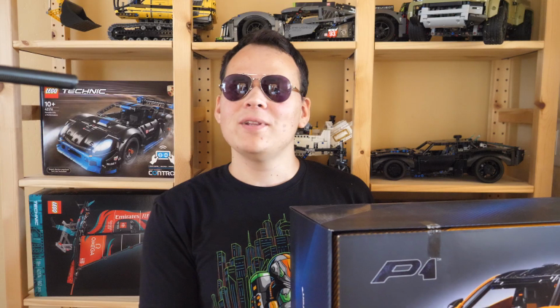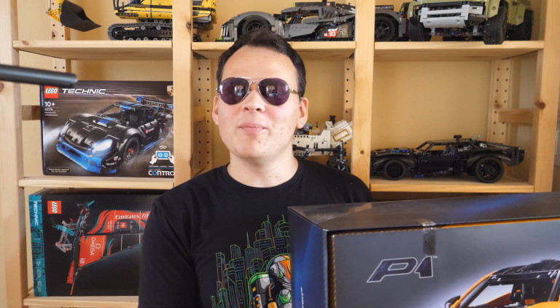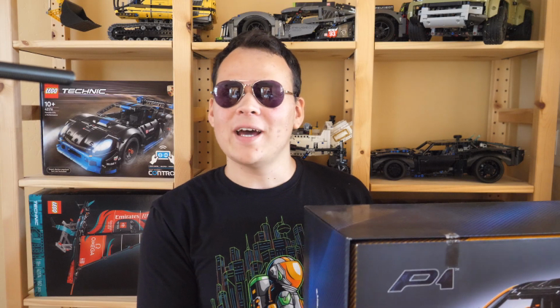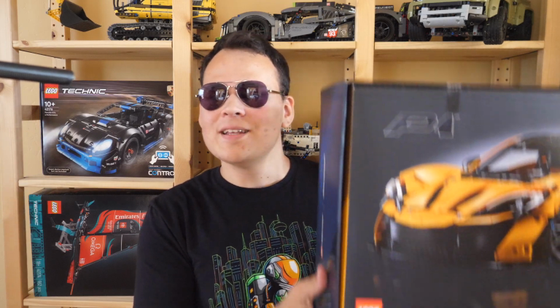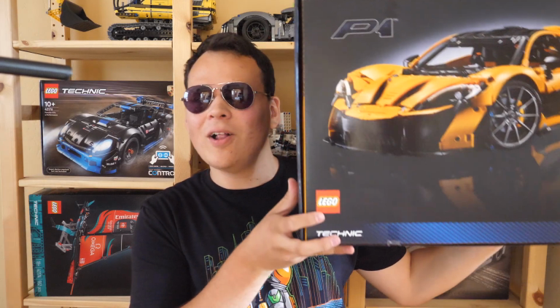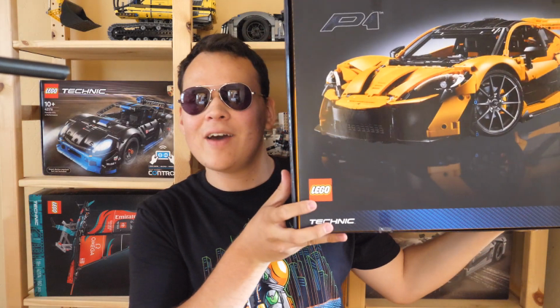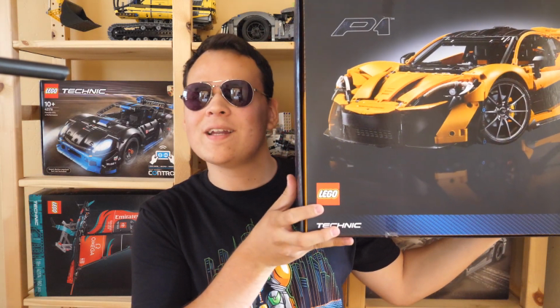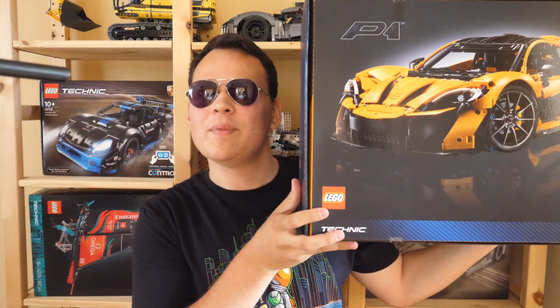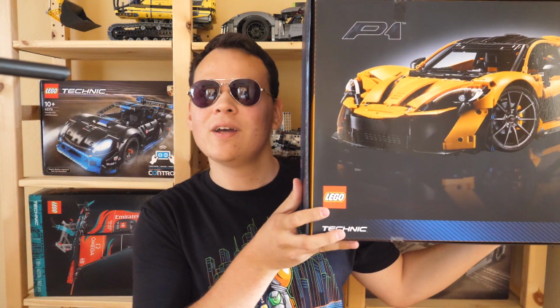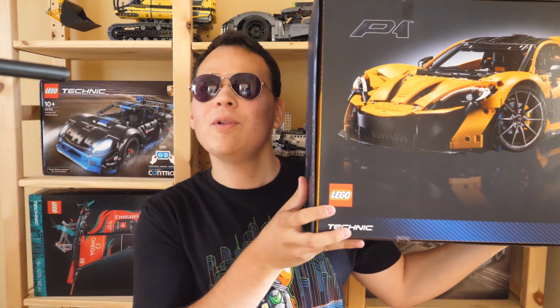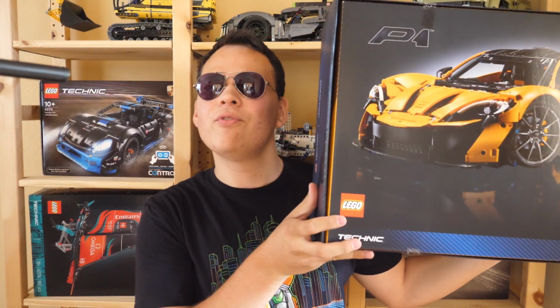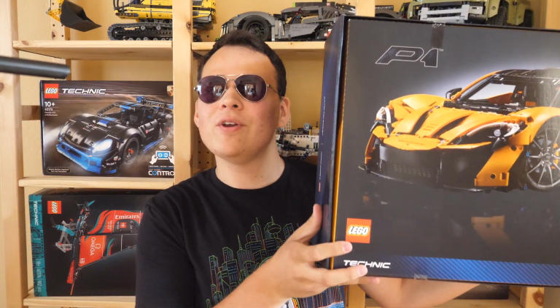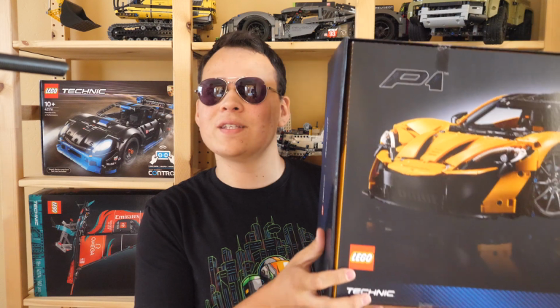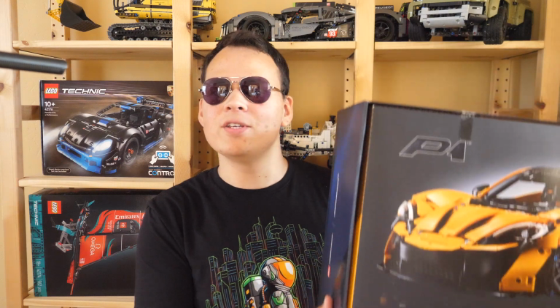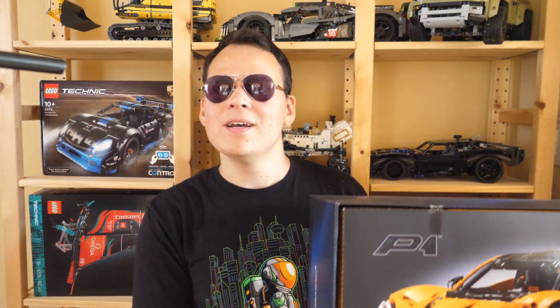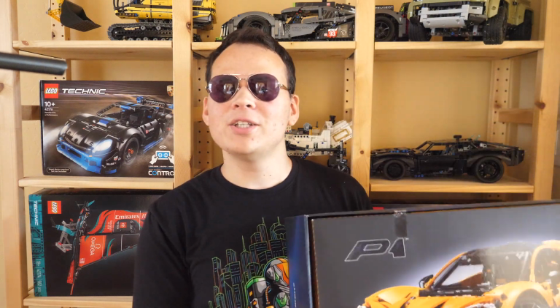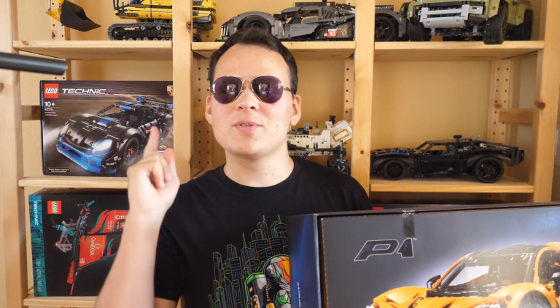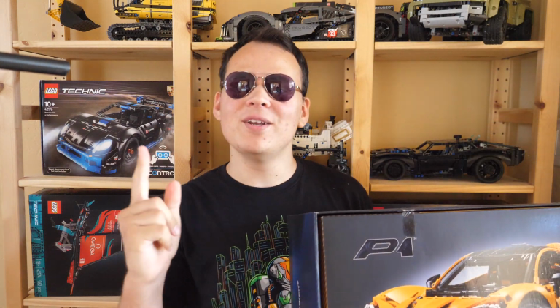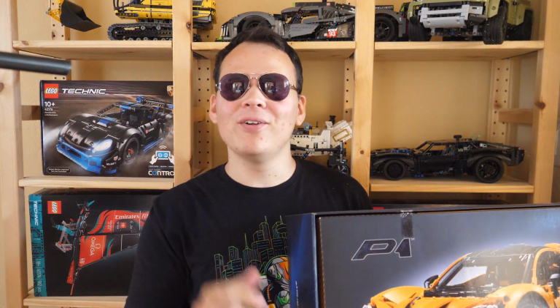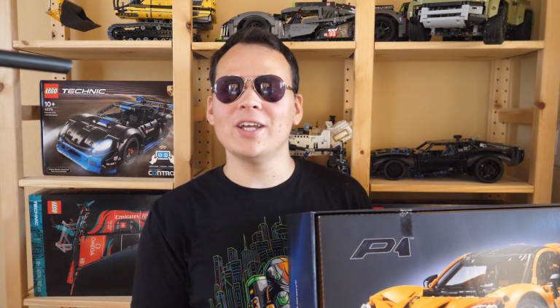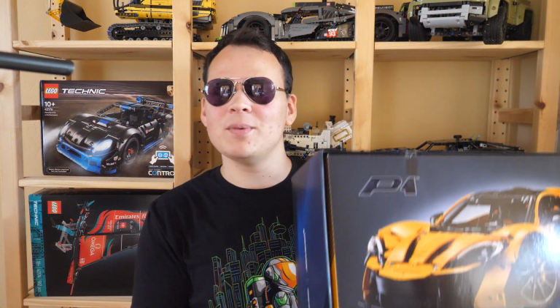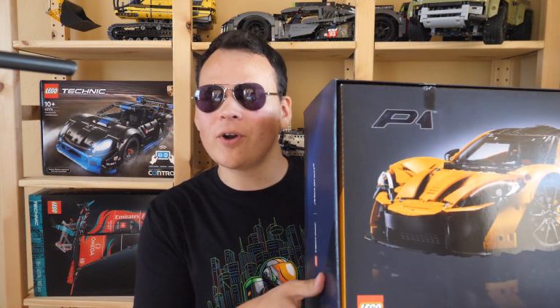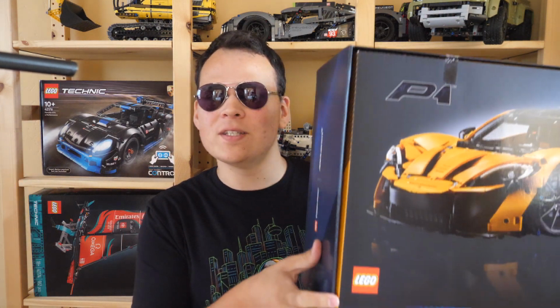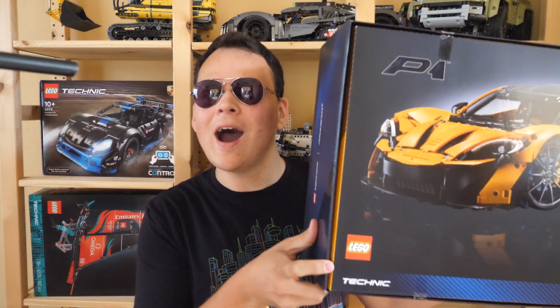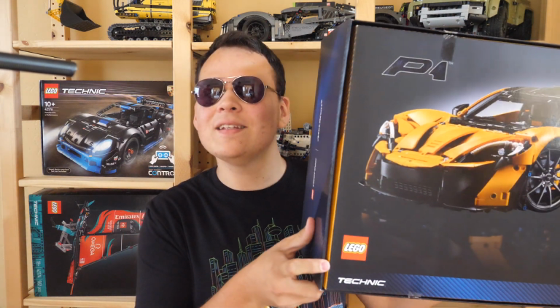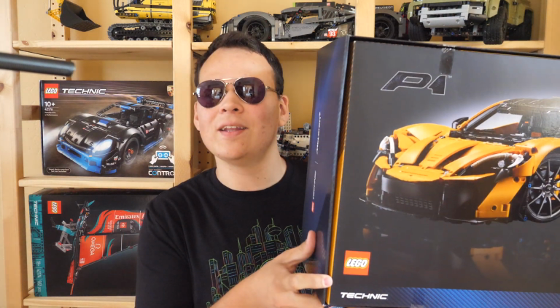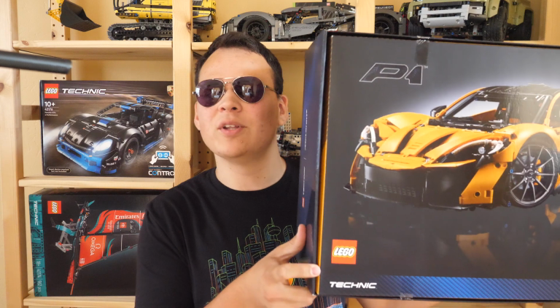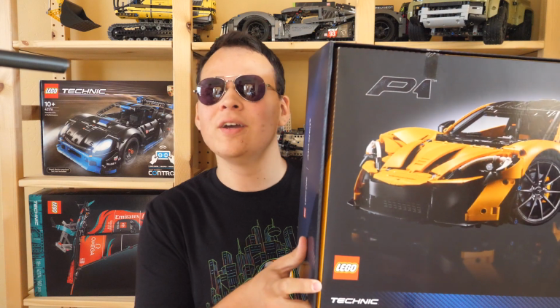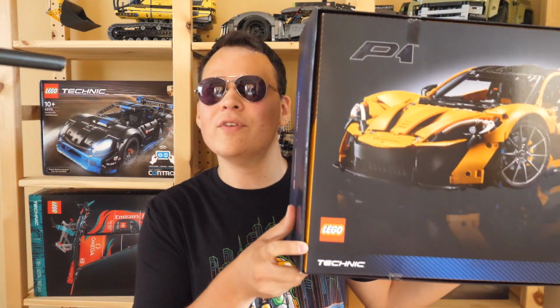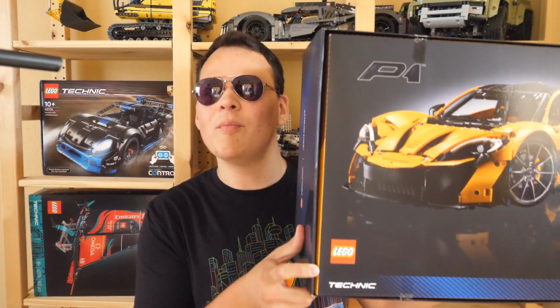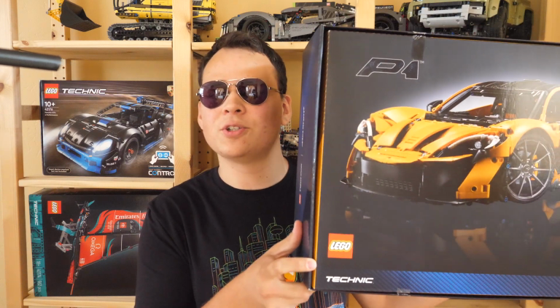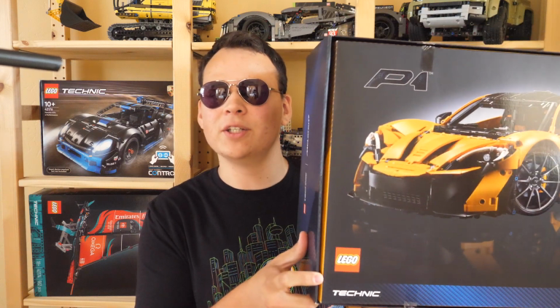I would like to remind you that since I already have this set in my possession, I will have a full review very soon, so make sure to subscribe and turn on notifications to be the first to see a highly detailed explanation of its complex transmission.